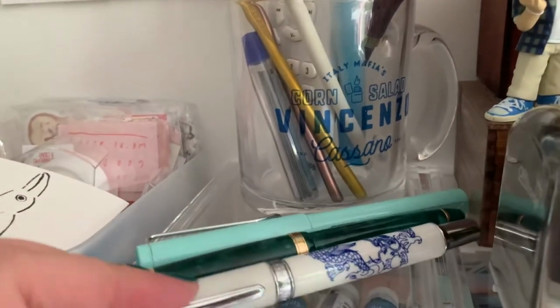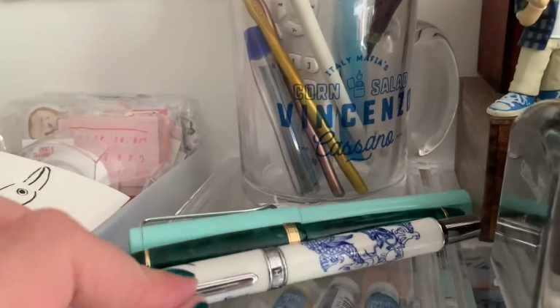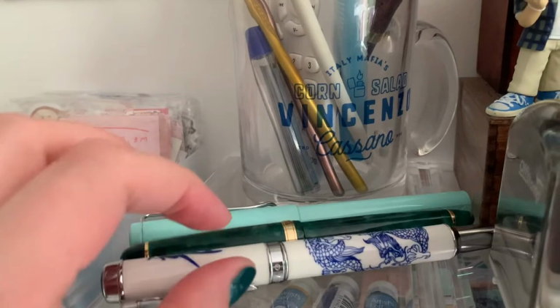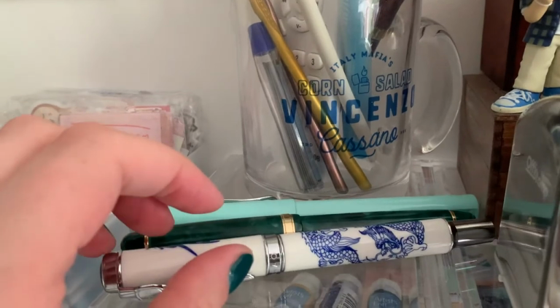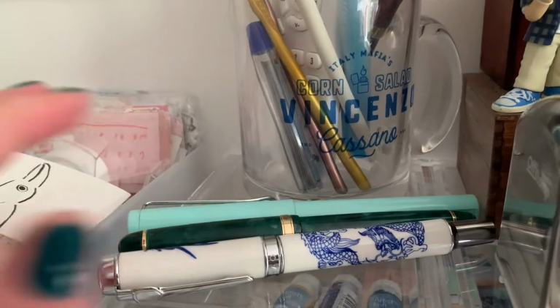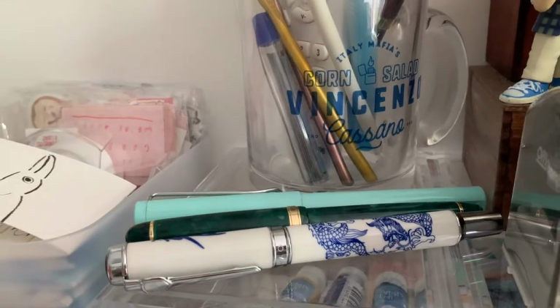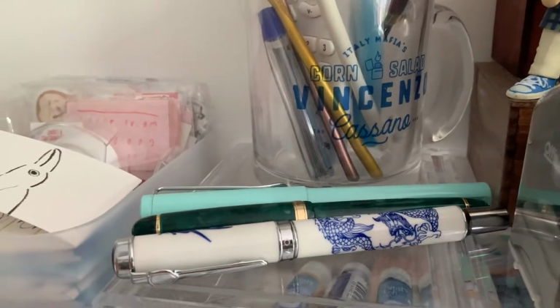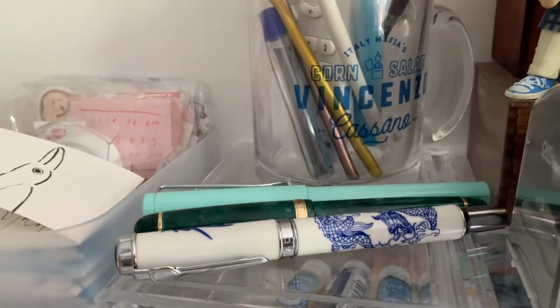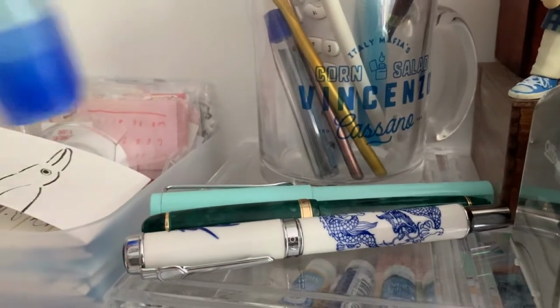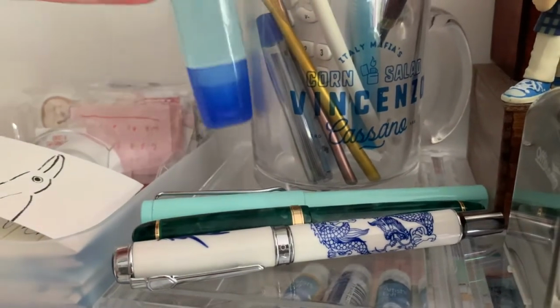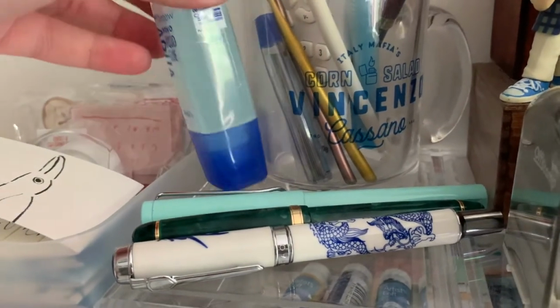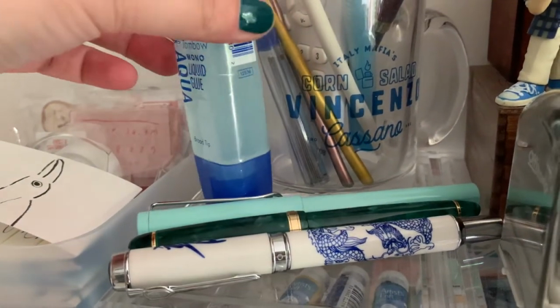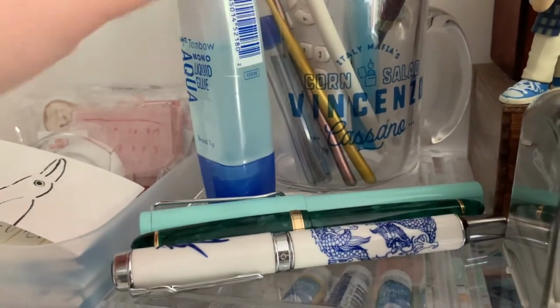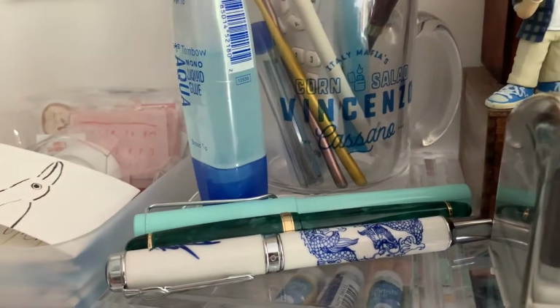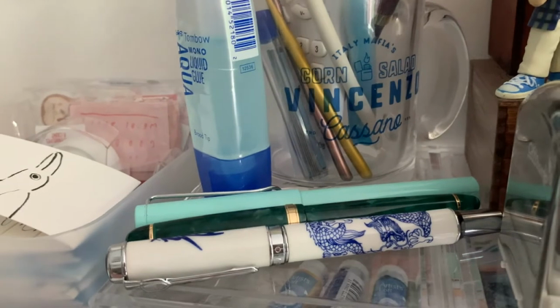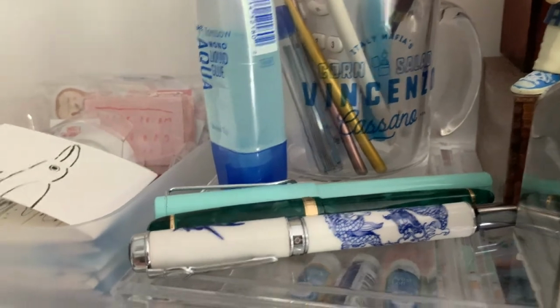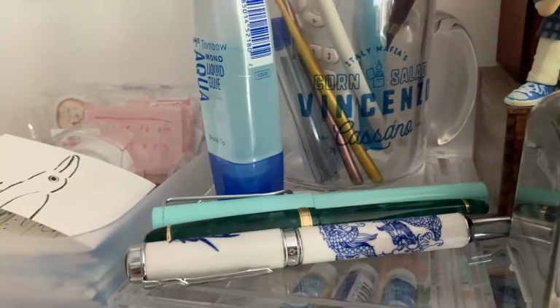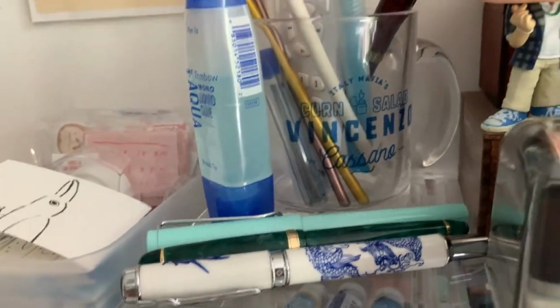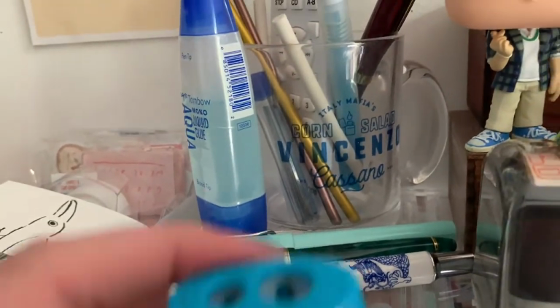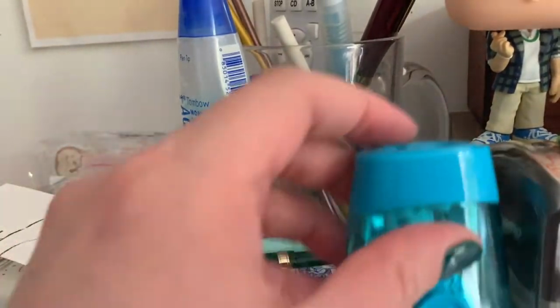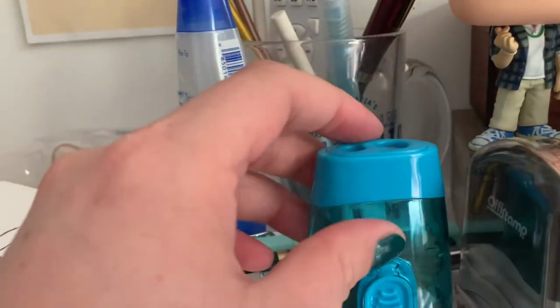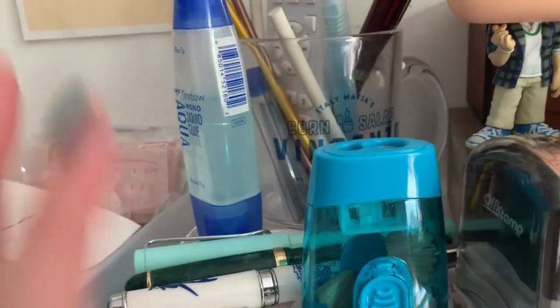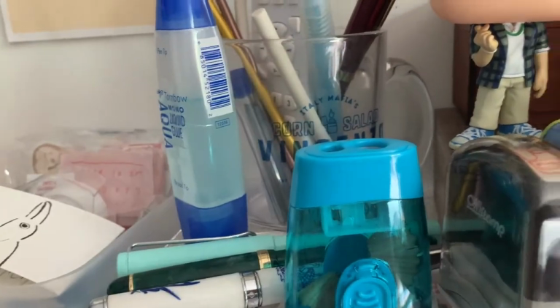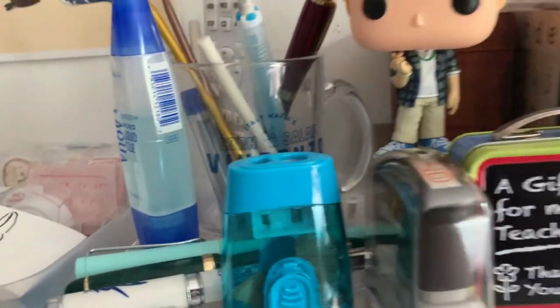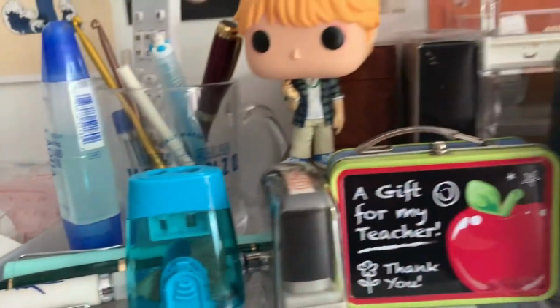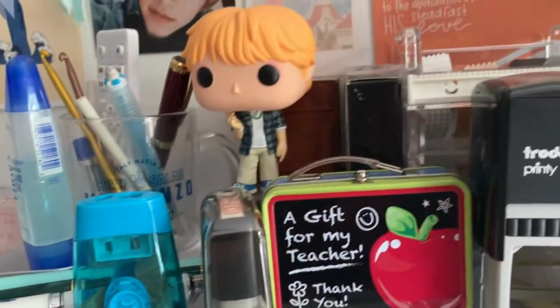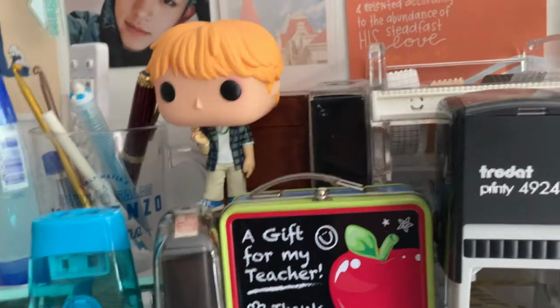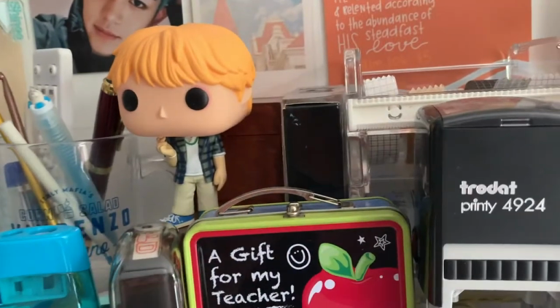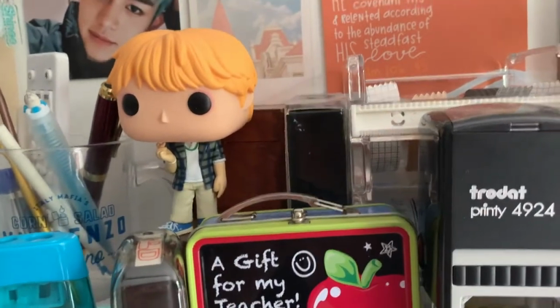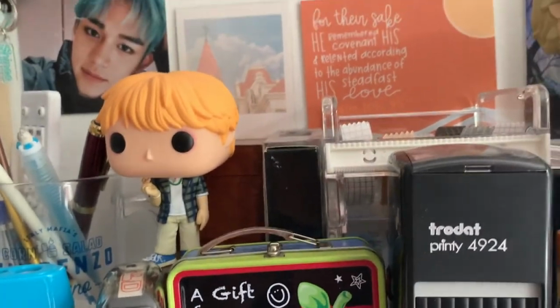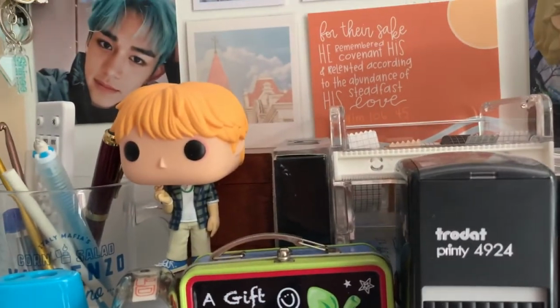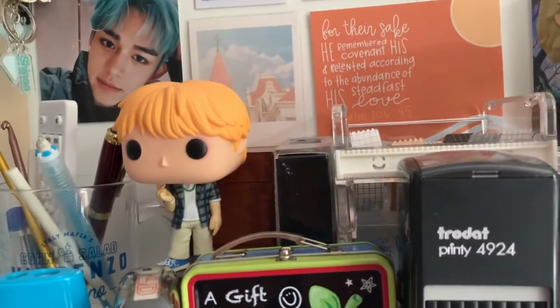Then I have all three of my fountain pens. I keep them up here because I don't really have a good place to store them, and if you store them vertically, they dry out and I don't like that. And then I have my Tombow glue, my pencil sharpener, and then back here, a cheeky little picture of Lucas.